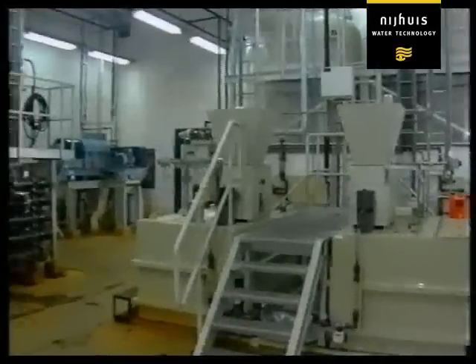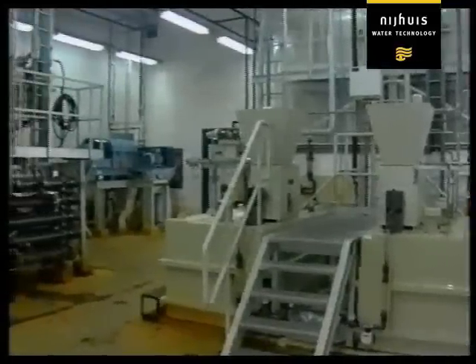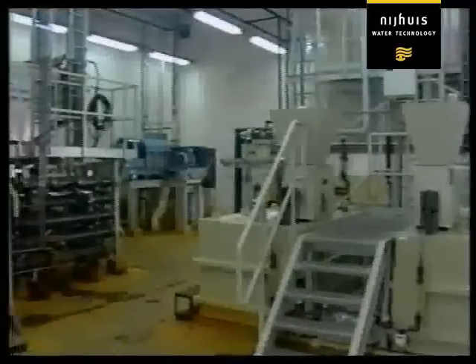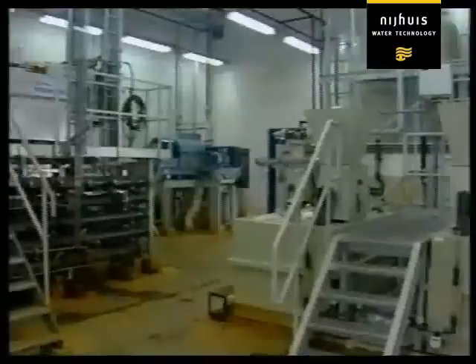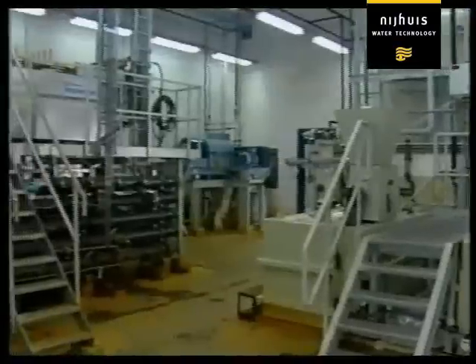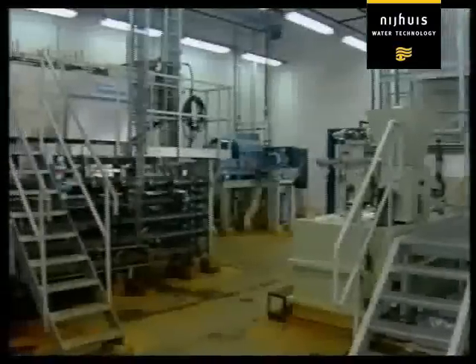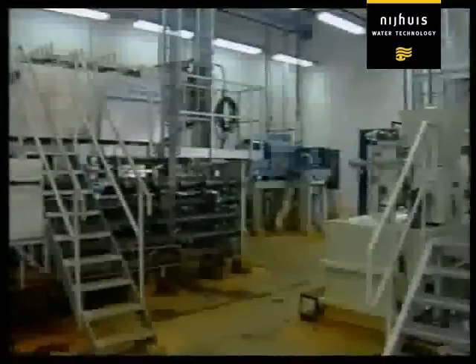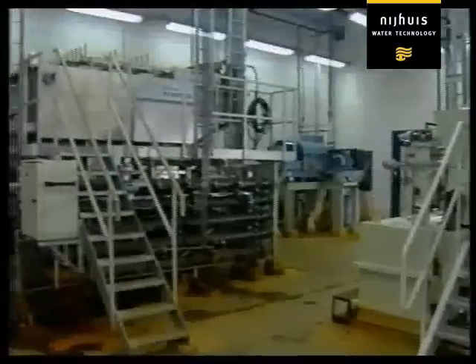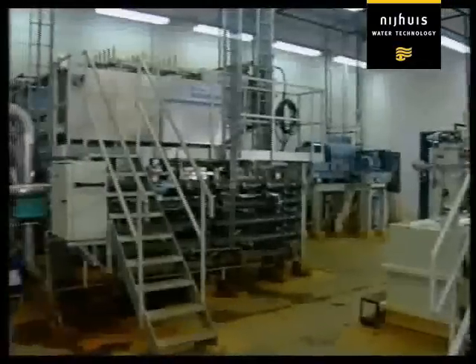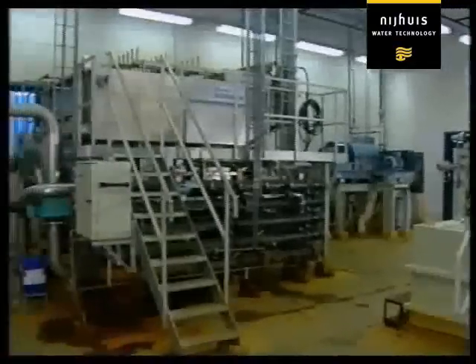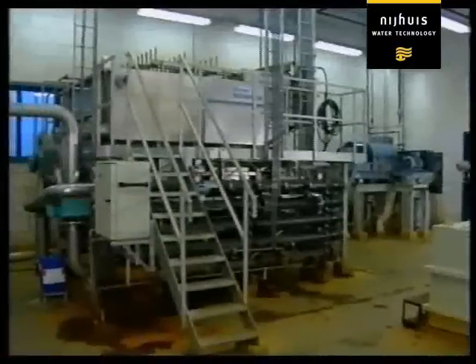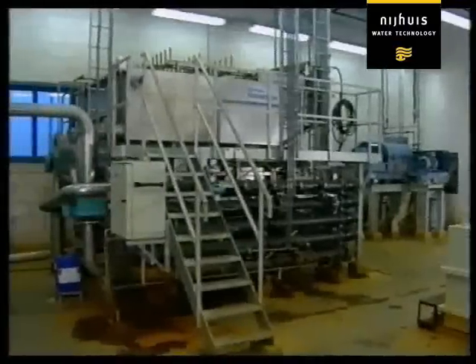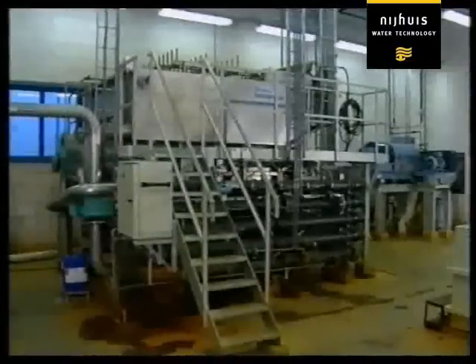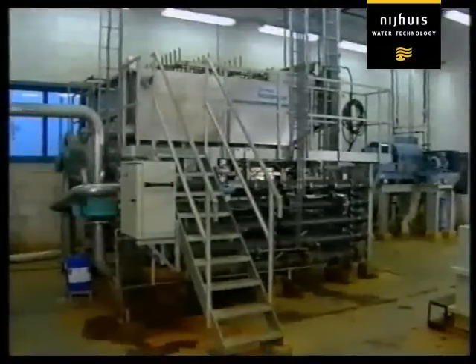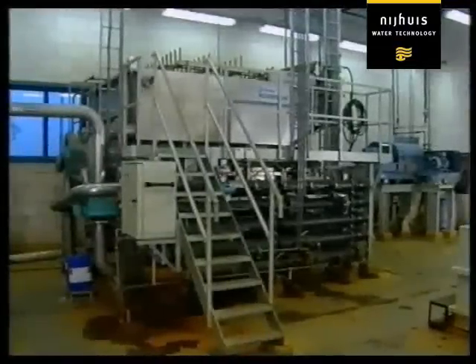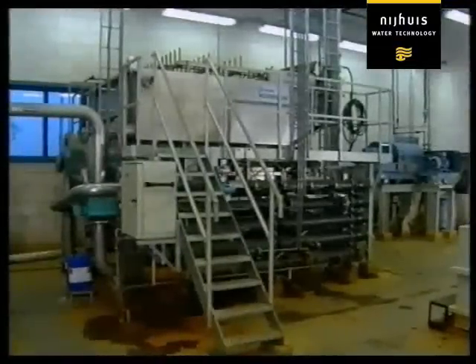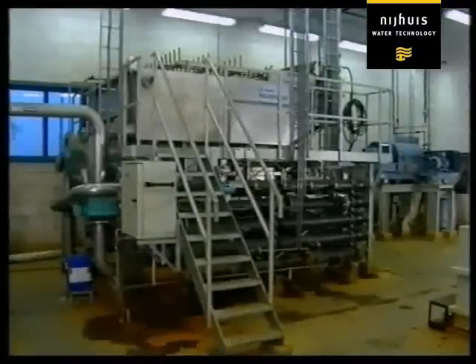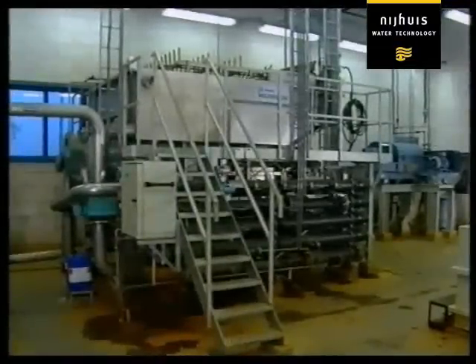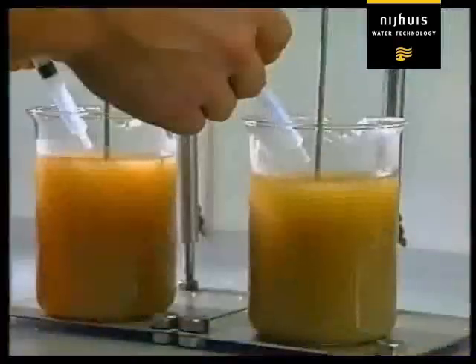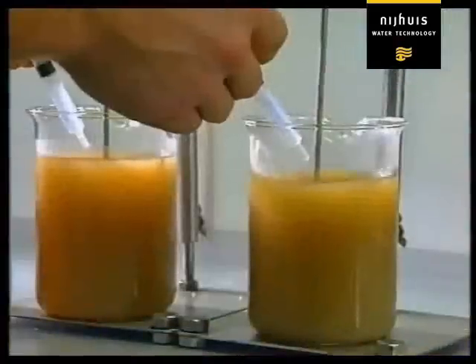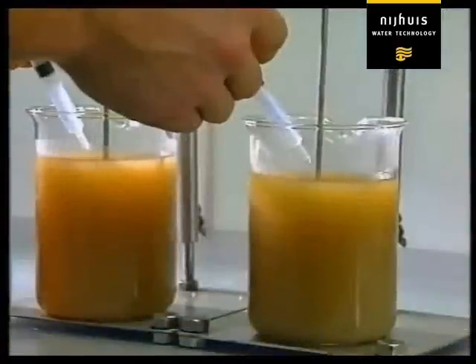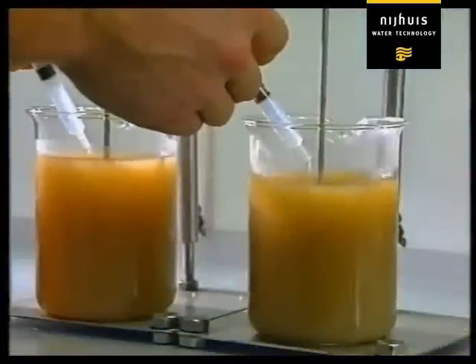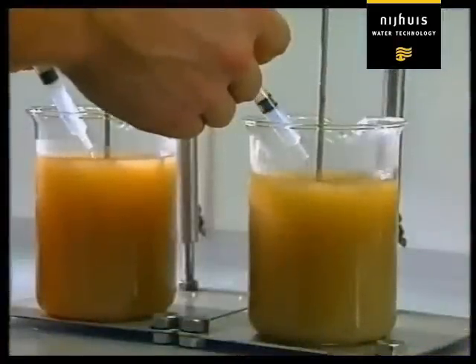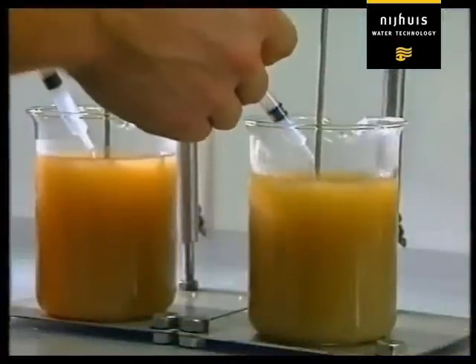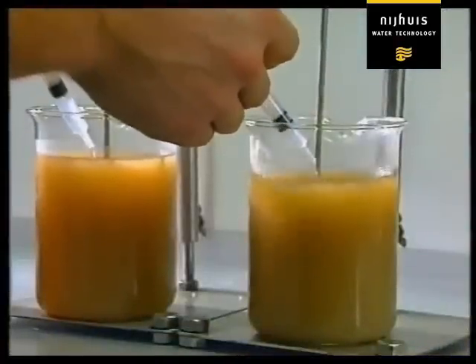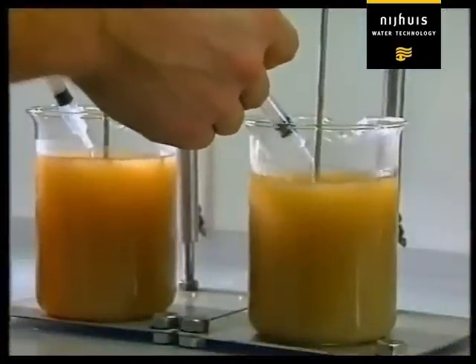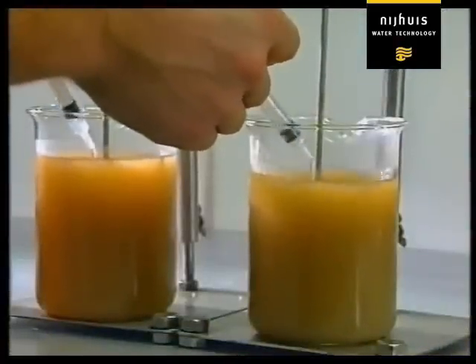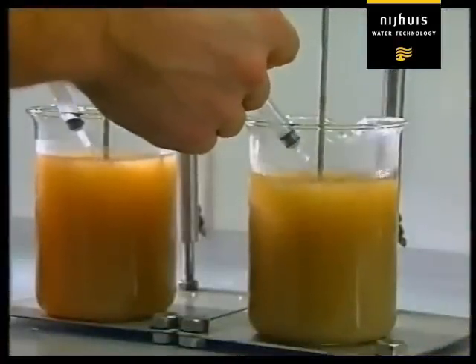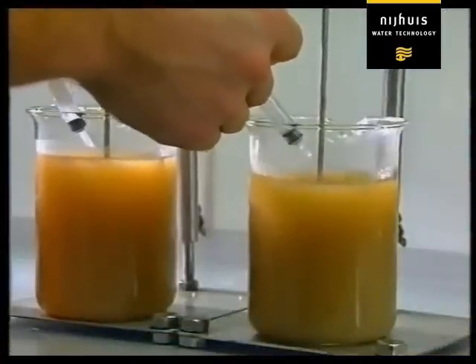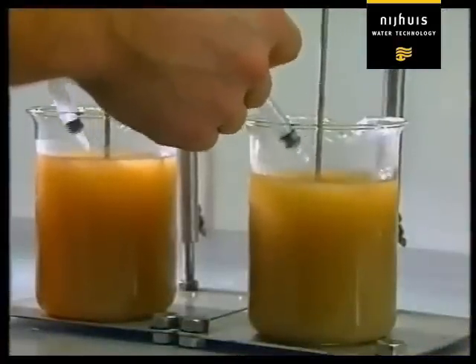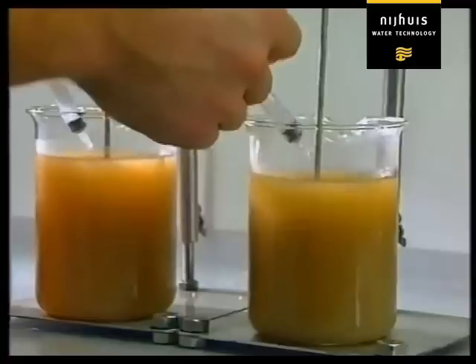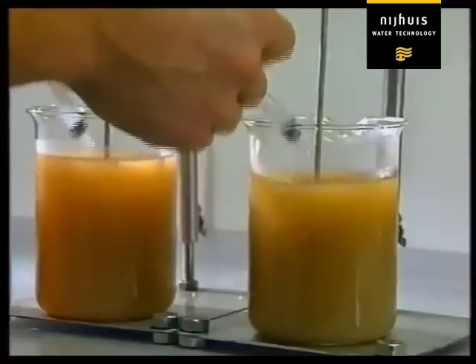First, a coagulant is added from a tank using a metering pump, and then a flocculant is added. This makes the small dirt particles and oil more easily separable from water.